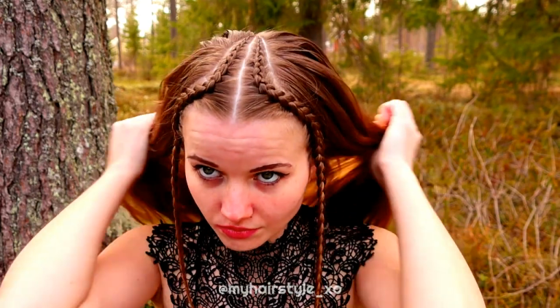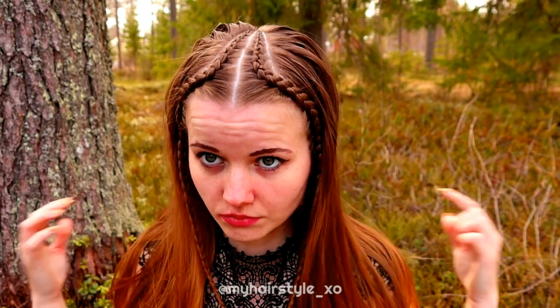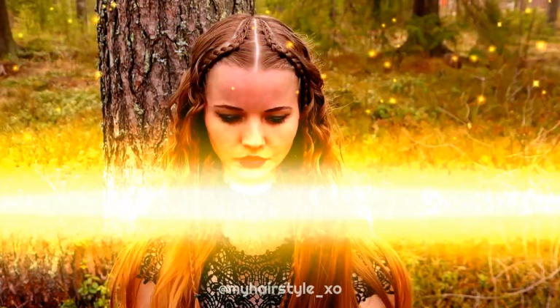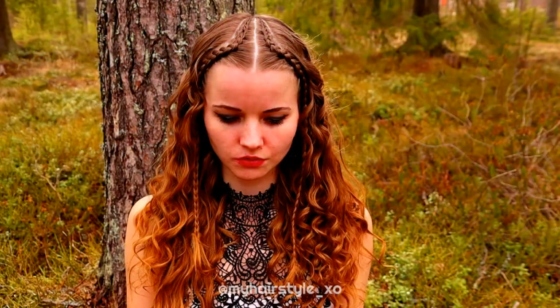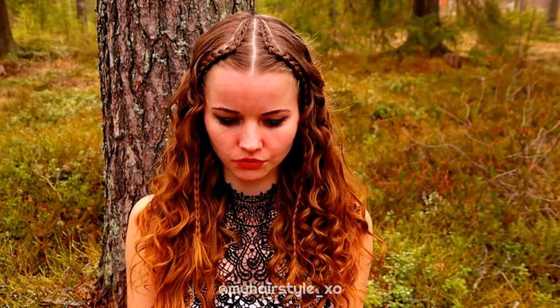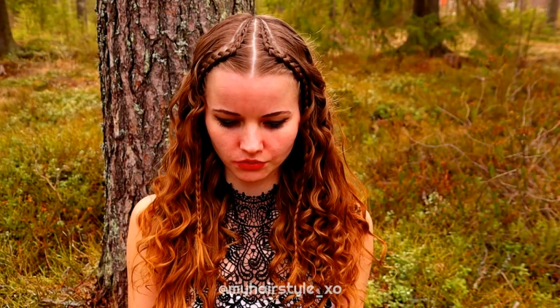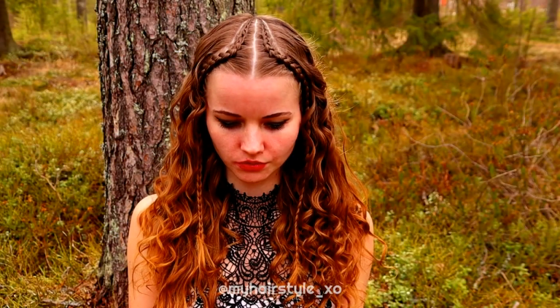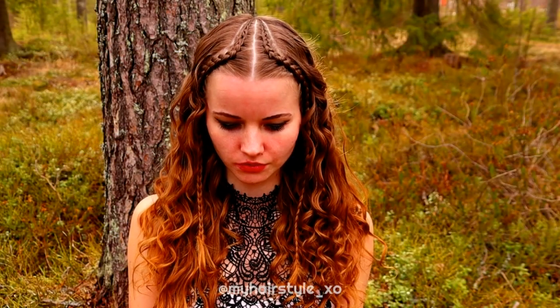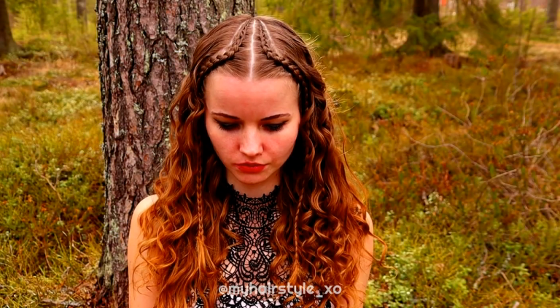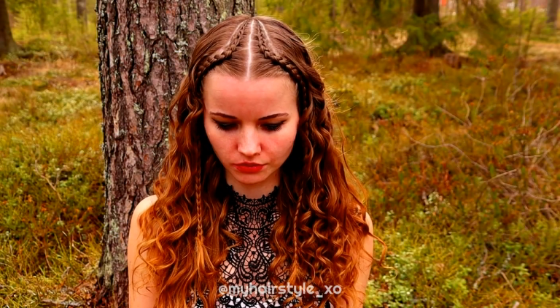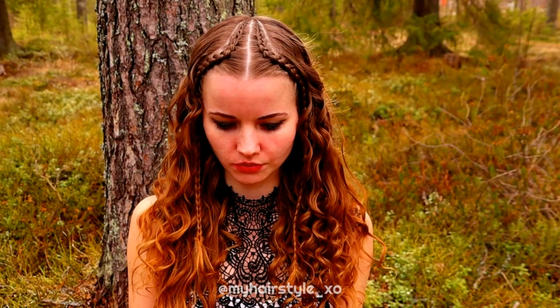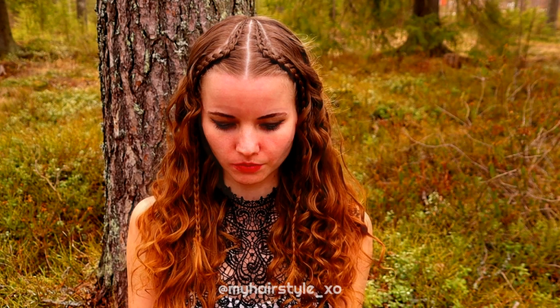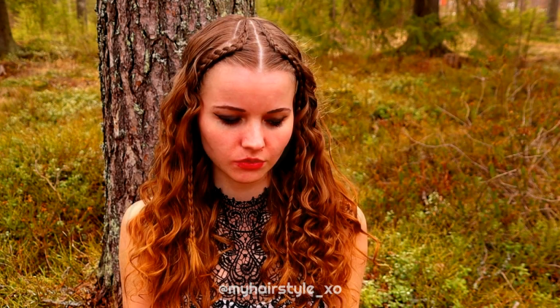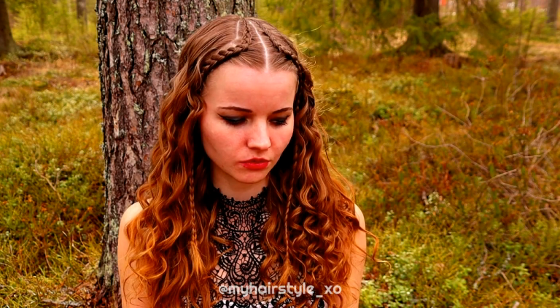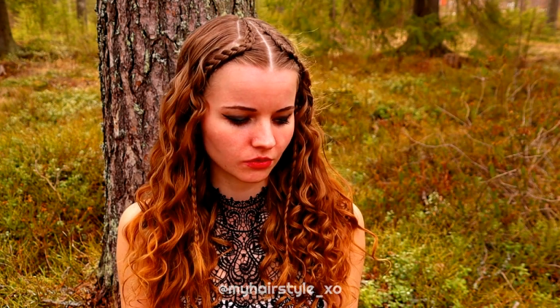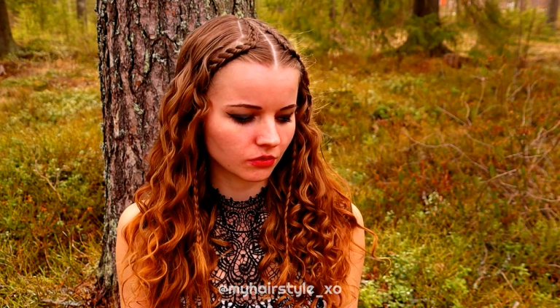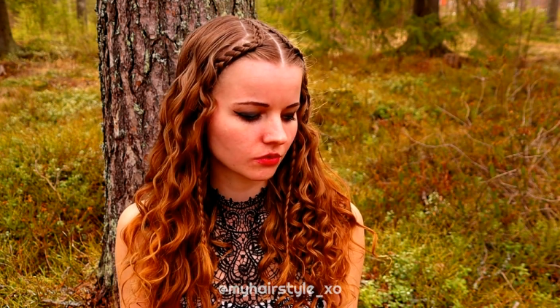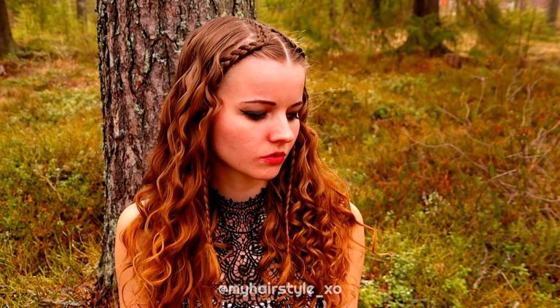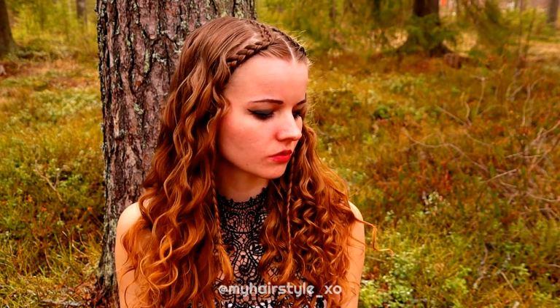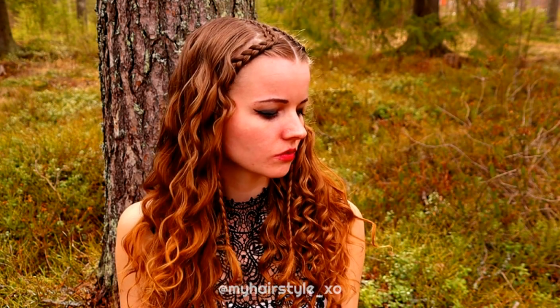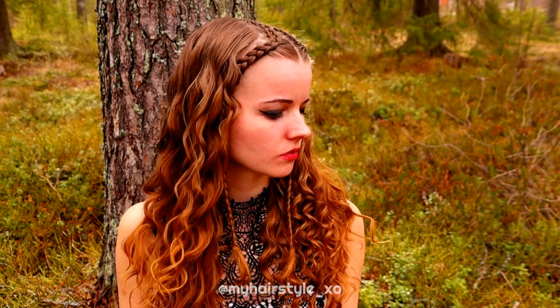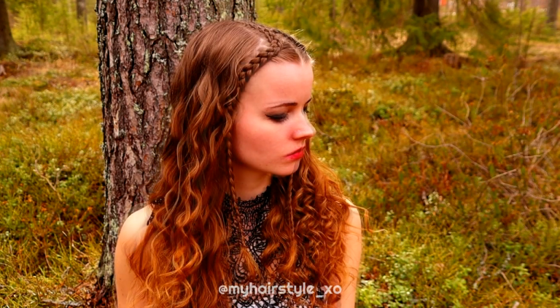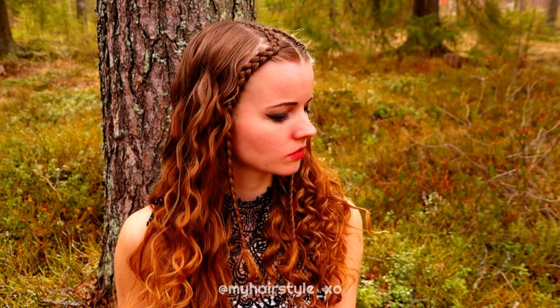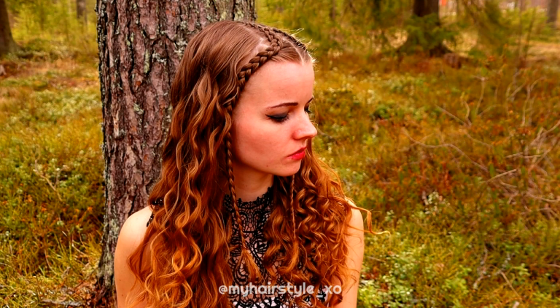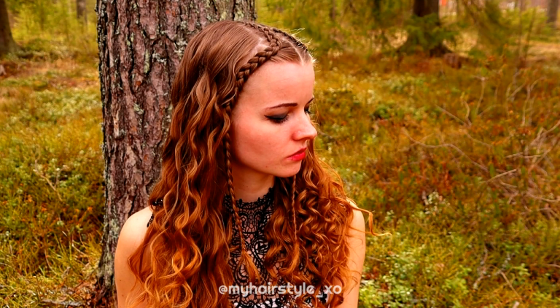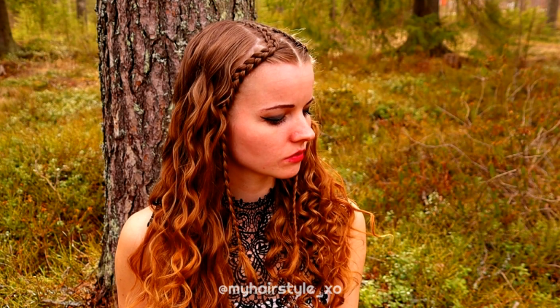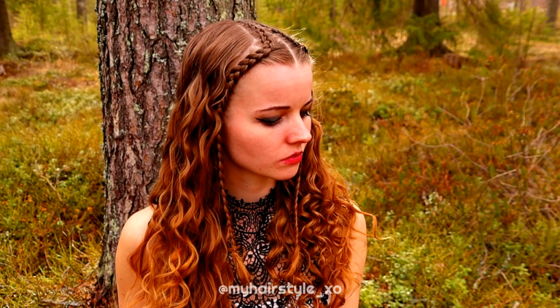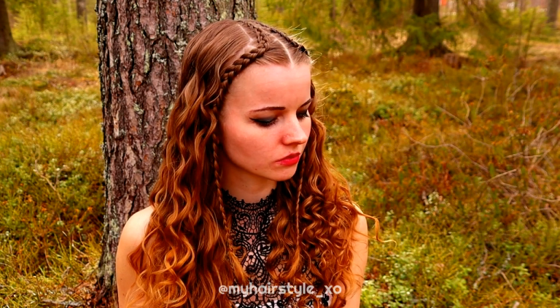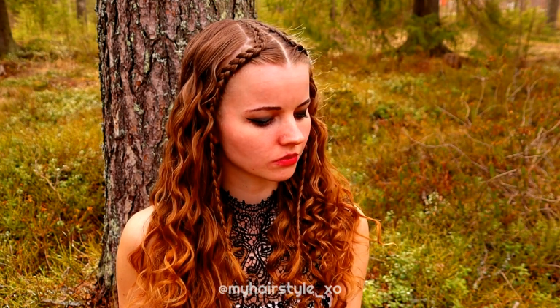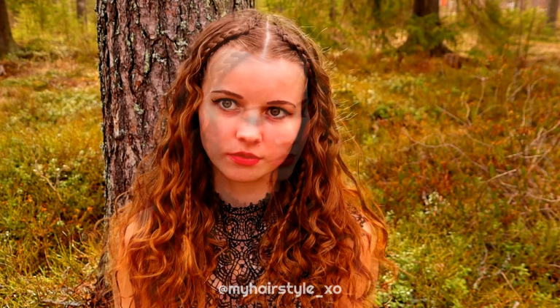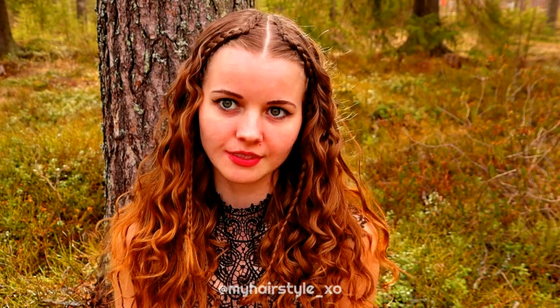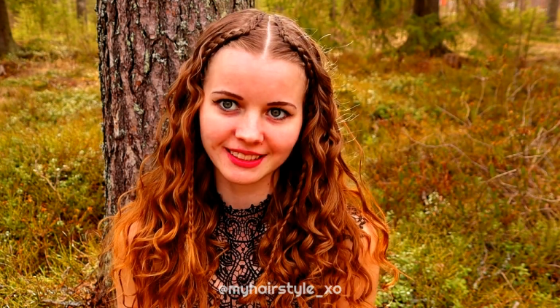Then just open the rest of your hair and you're done. Here's the final result of this hairstyle. Thank you for watching this video, have a great day!